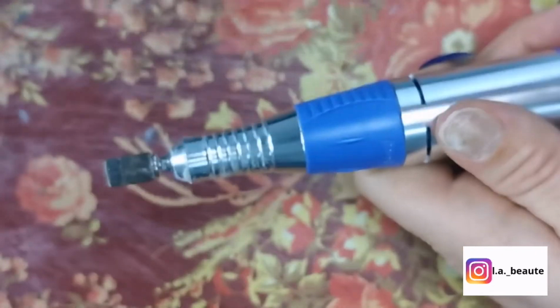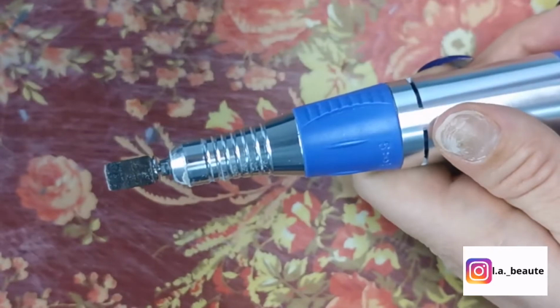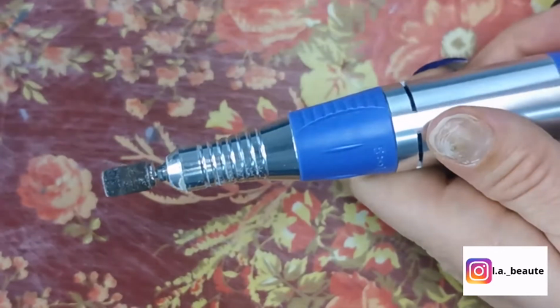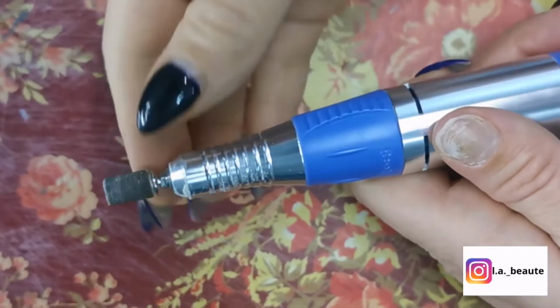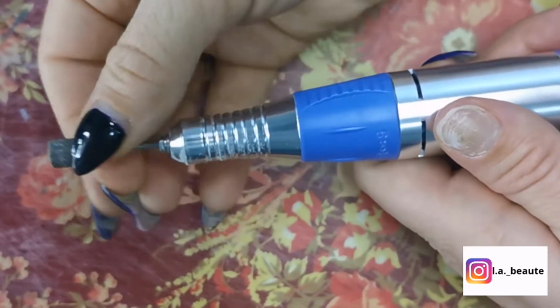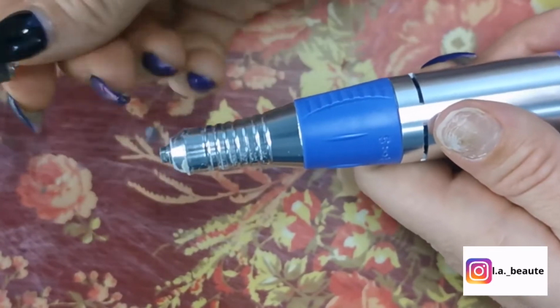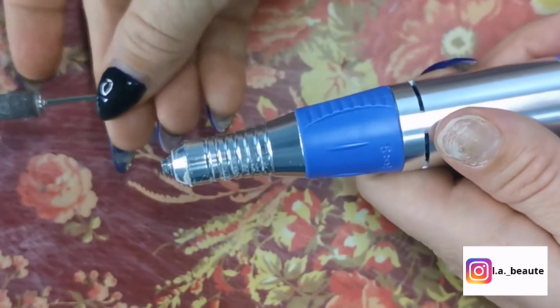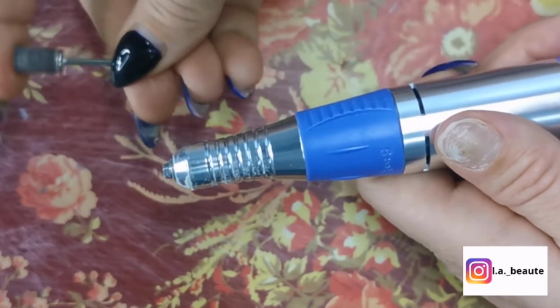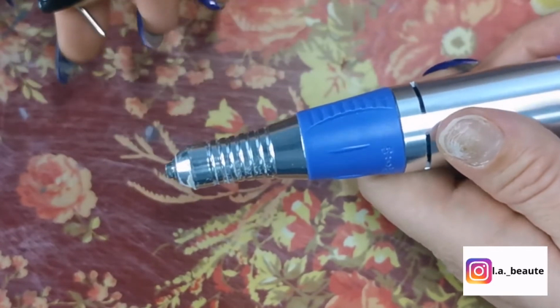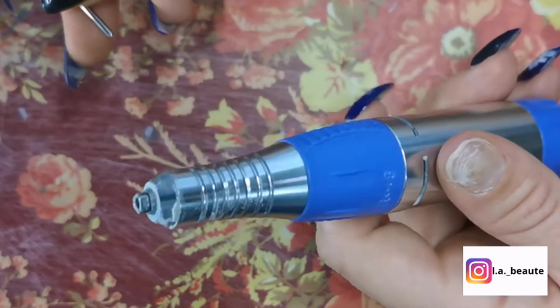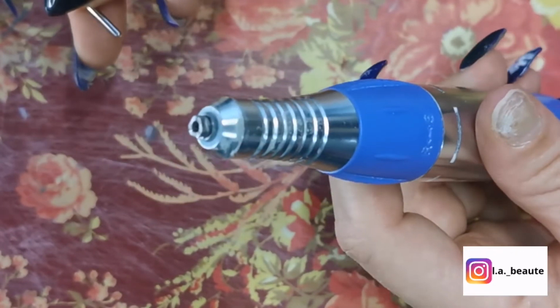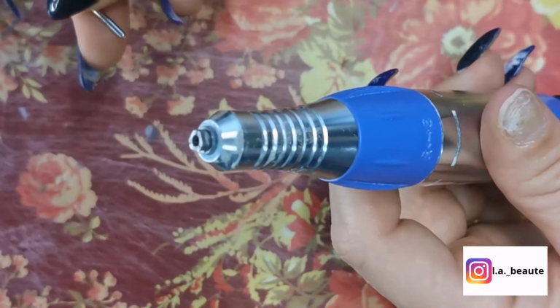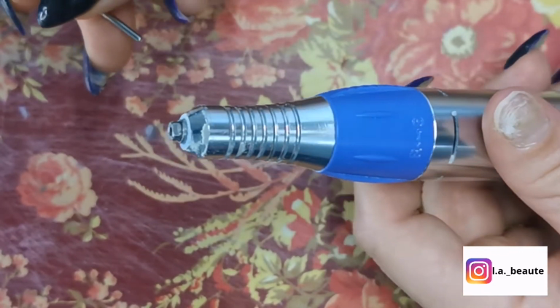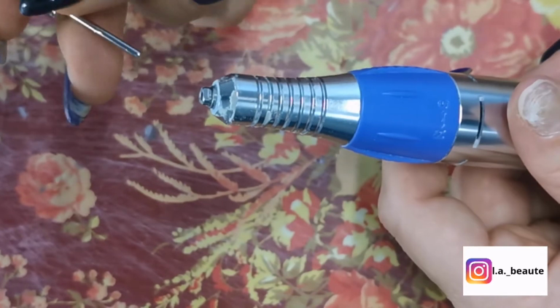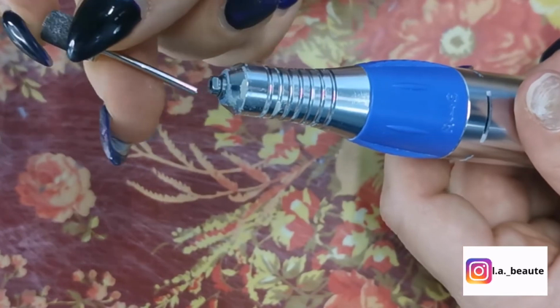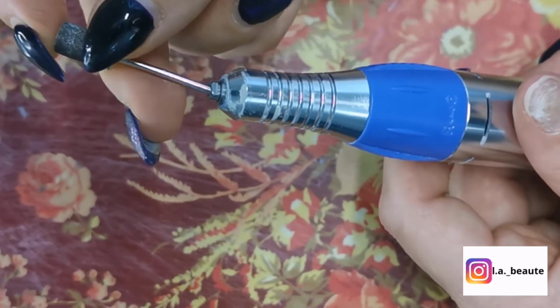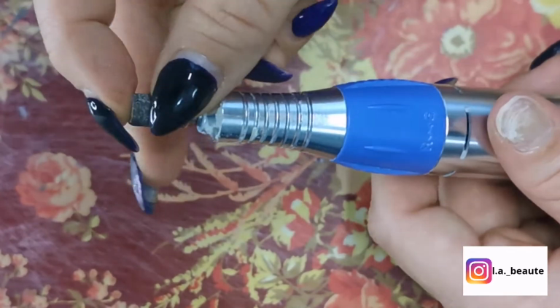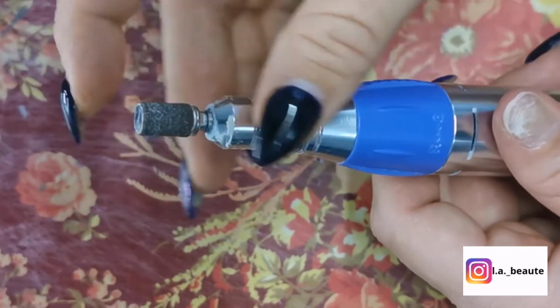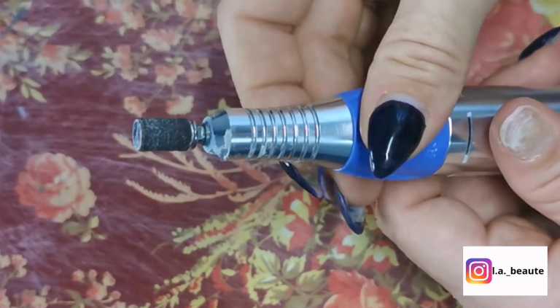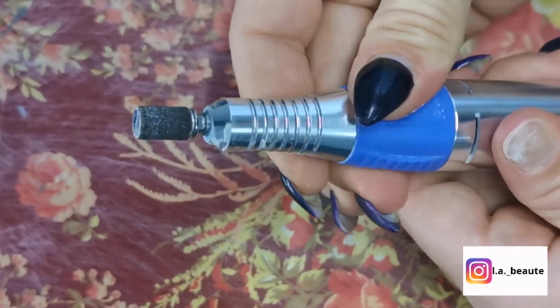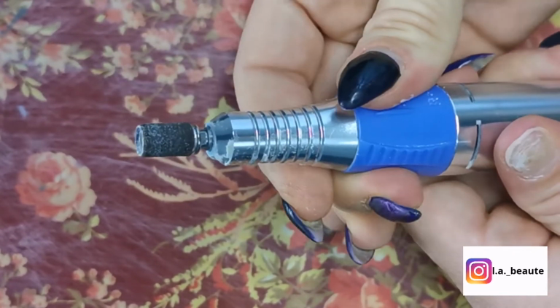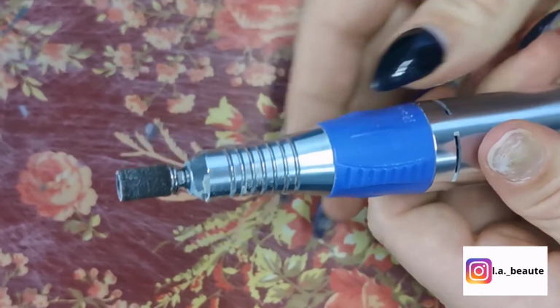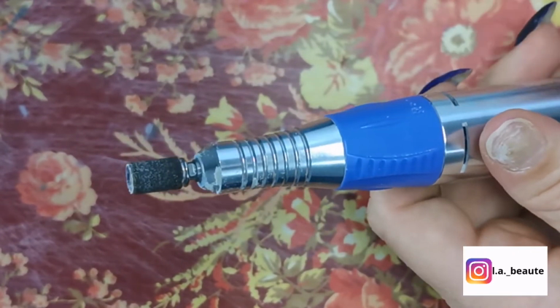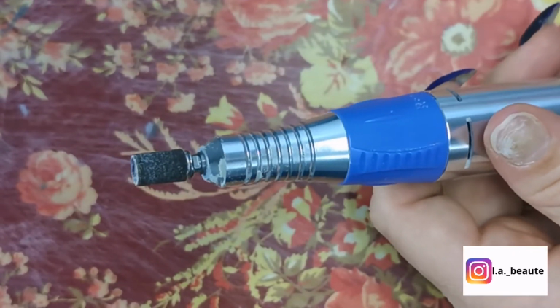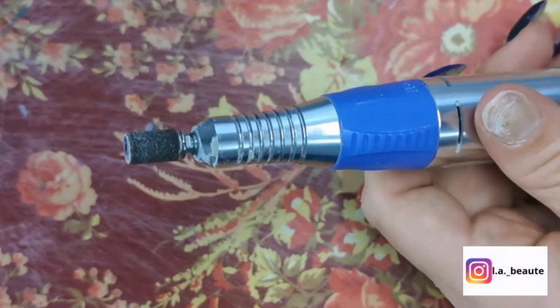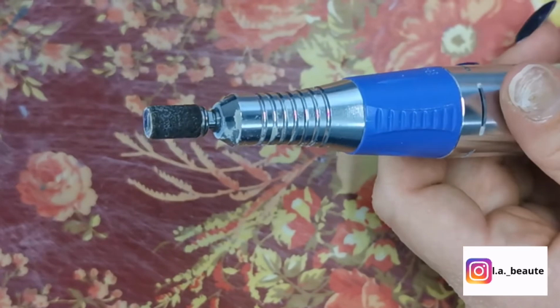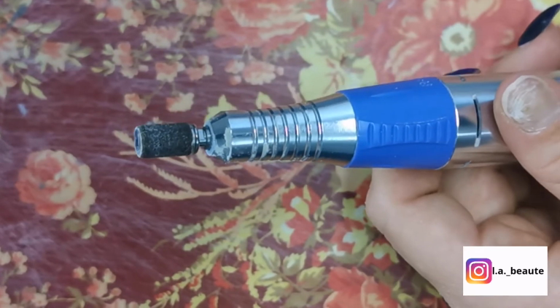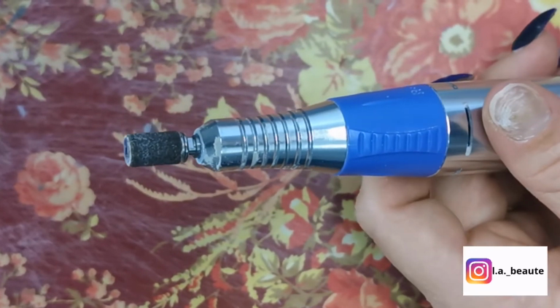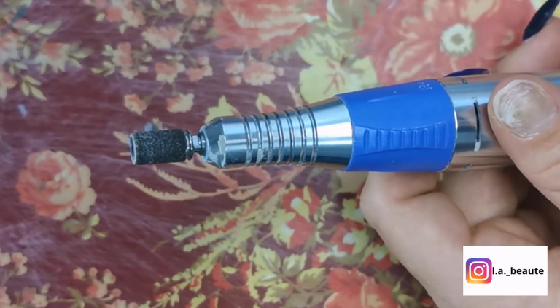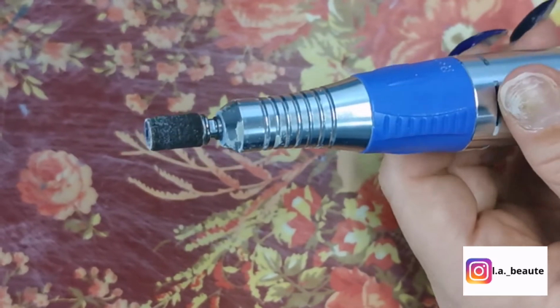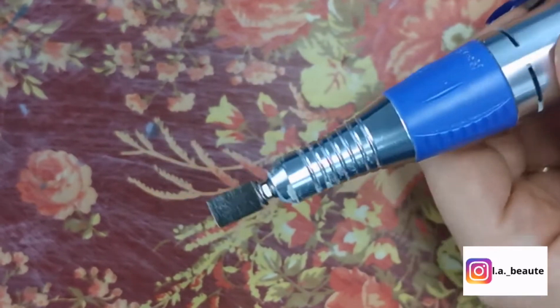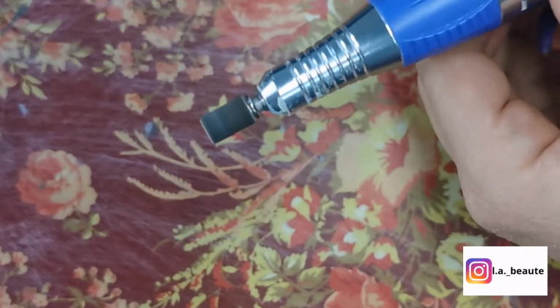The nail drill can remove polygel, dipping powder, nail polish, UV gel nail, acrylic nails and so on. Maybe one day I can make a video to explain what each bit does. In this video I want to show you how to take off builder gel.